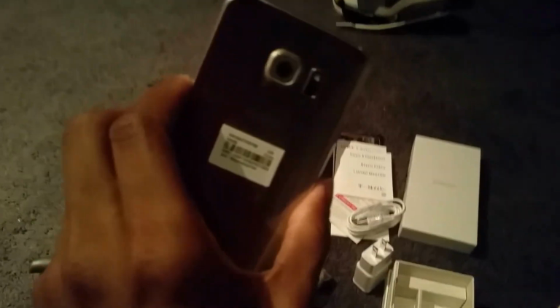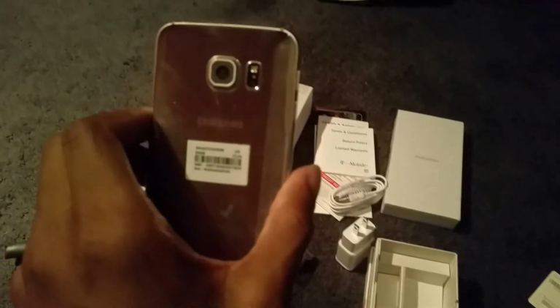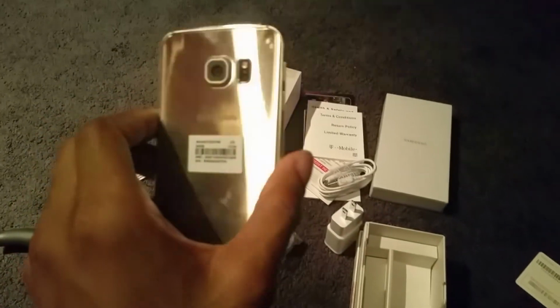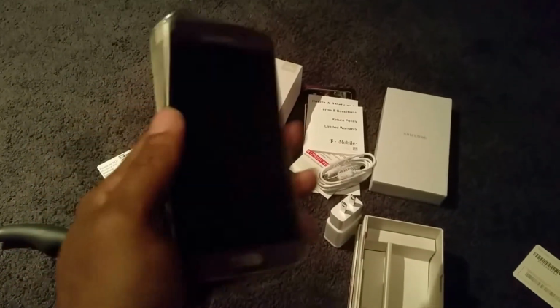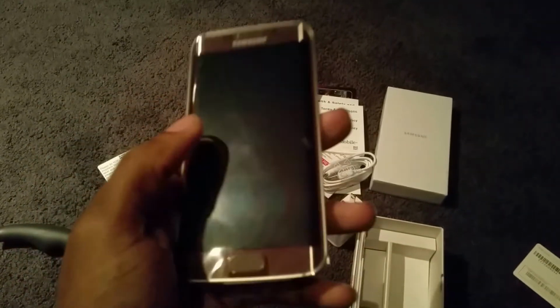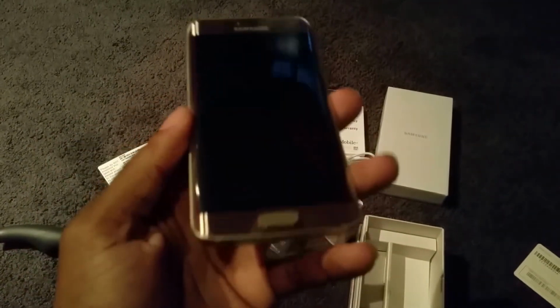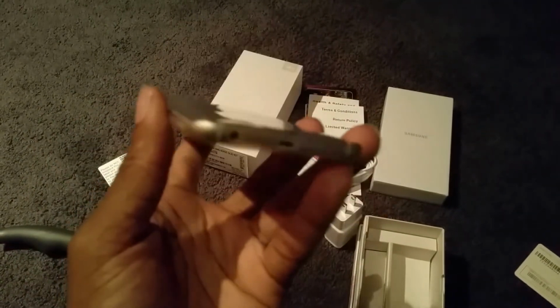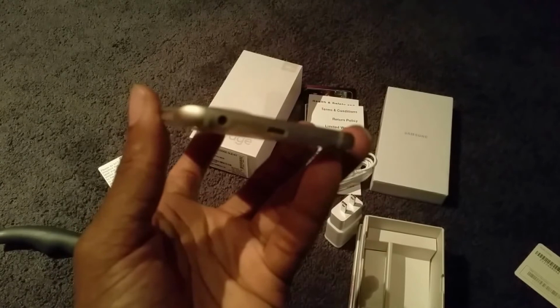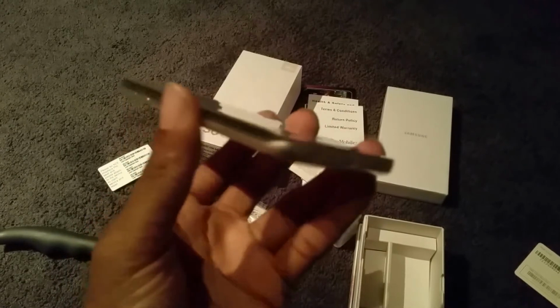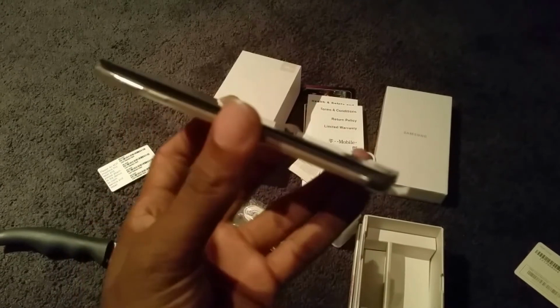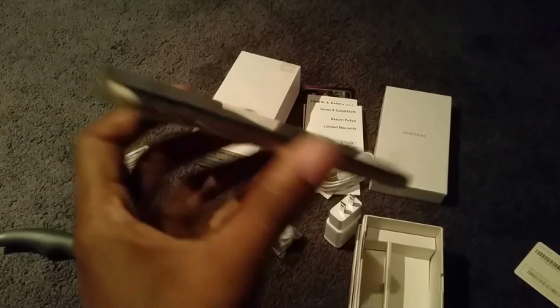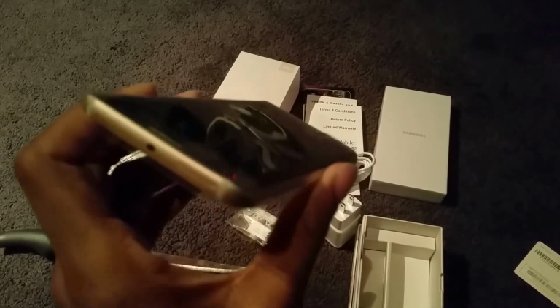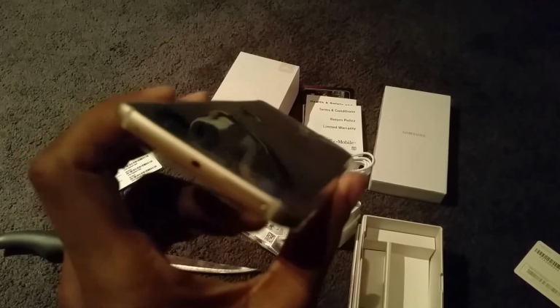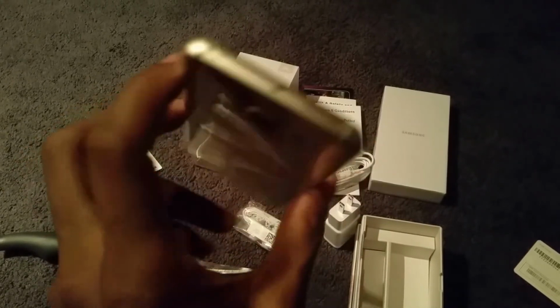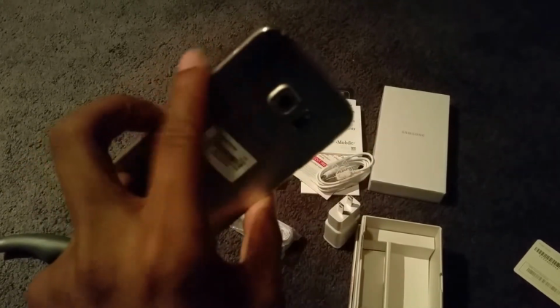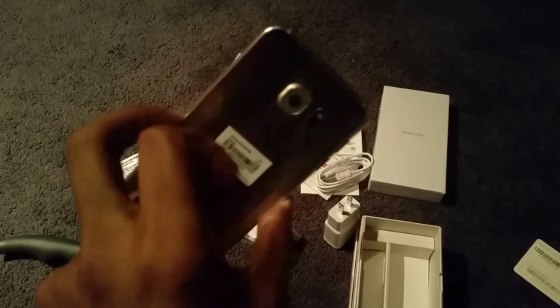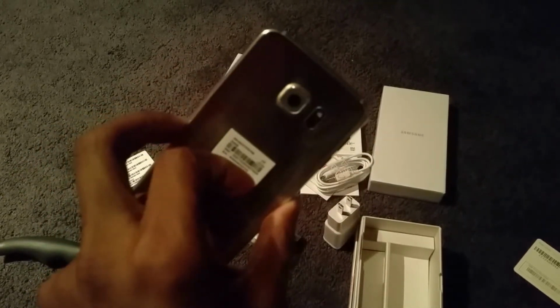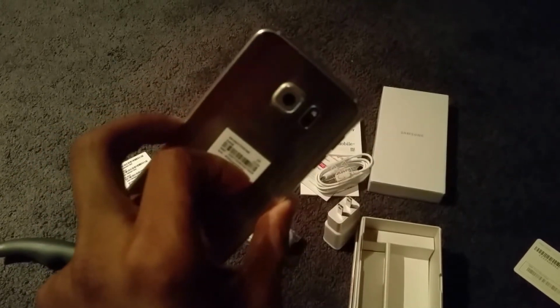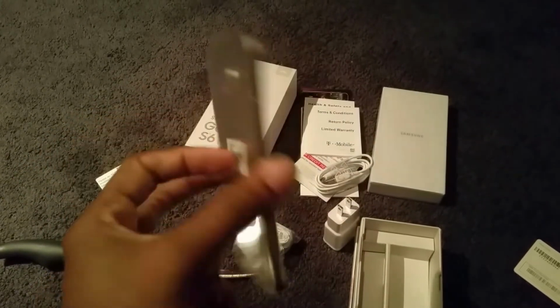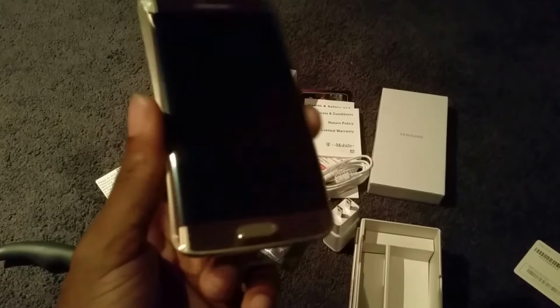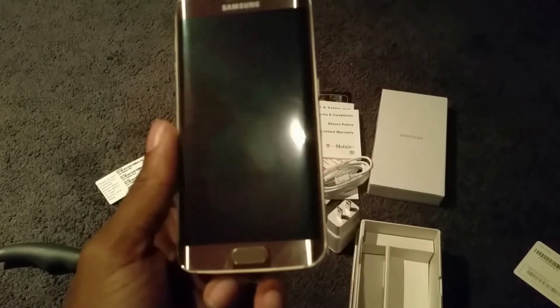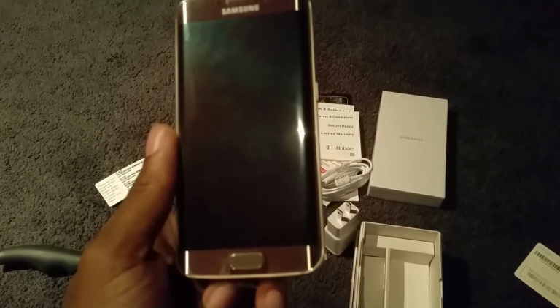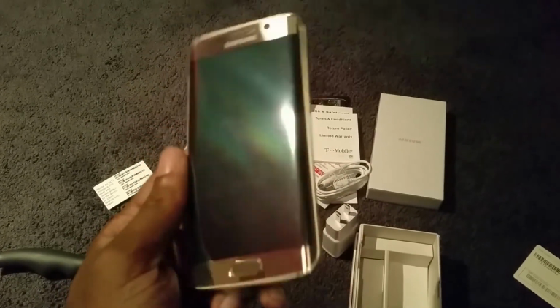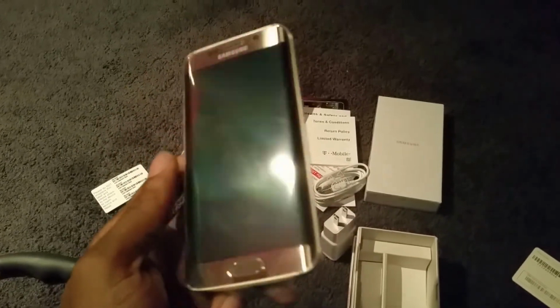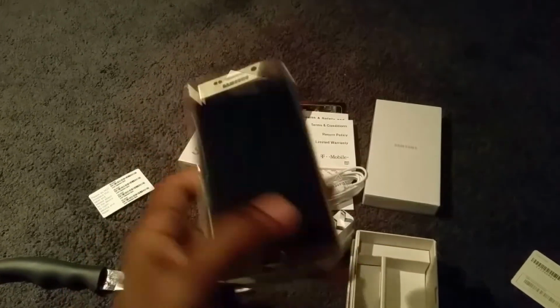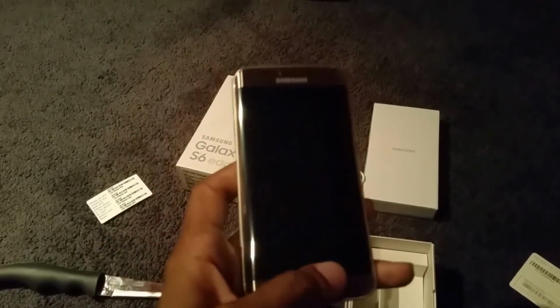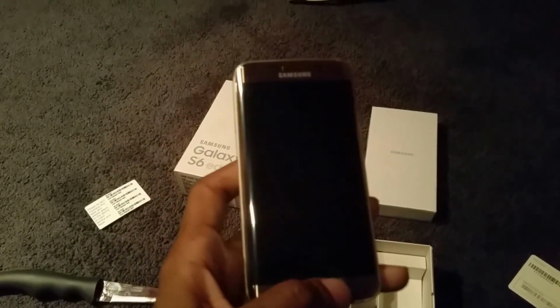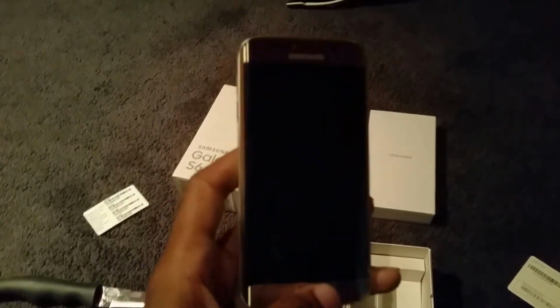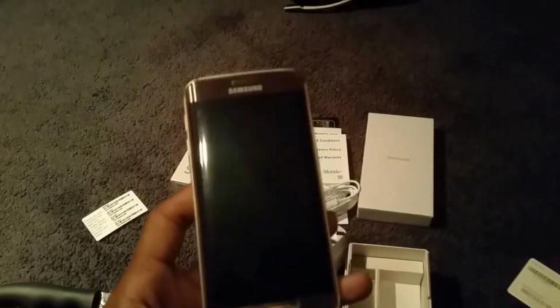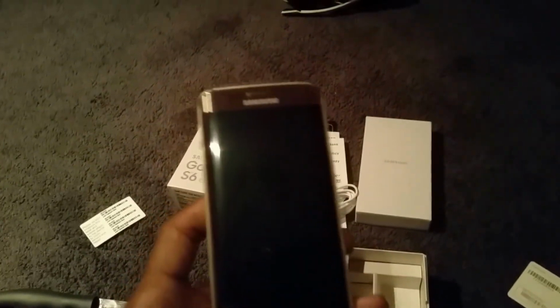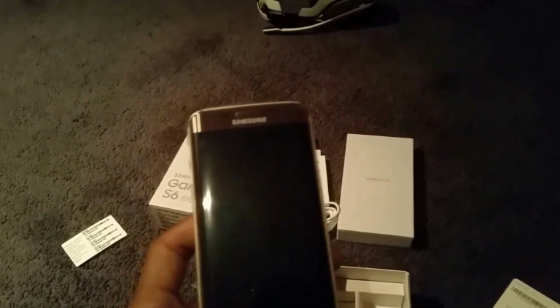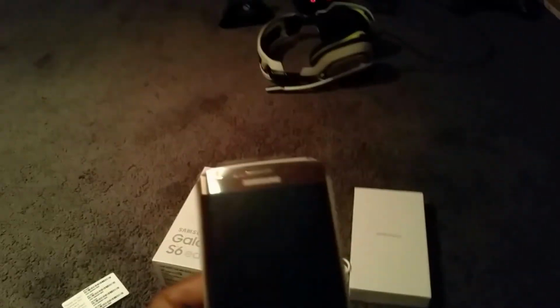So that is my unboxing of the Galaxy S6 Edge. Hope you guys enjoyed this video. Don't forget to like this video and subscribe for future videos. Thanks for watching — it's been Dominique, see ya.